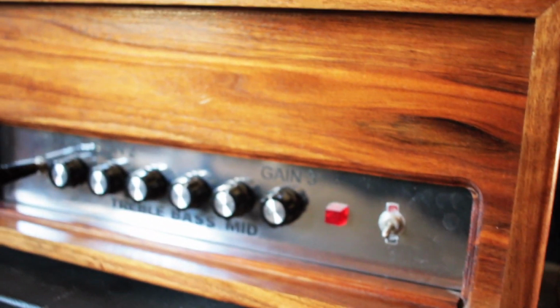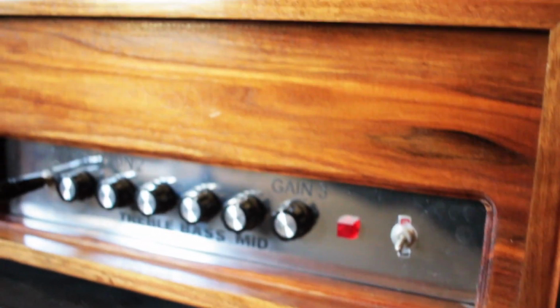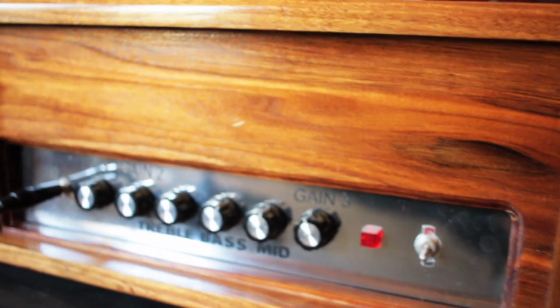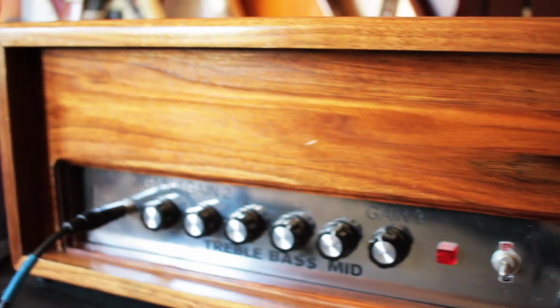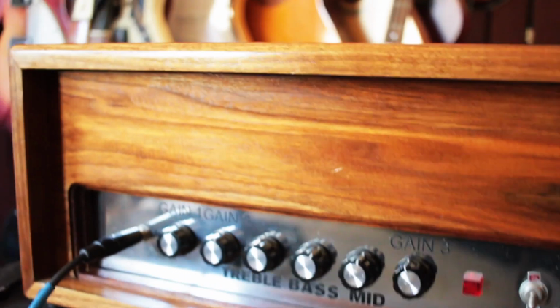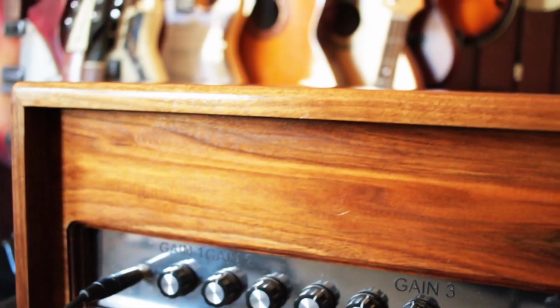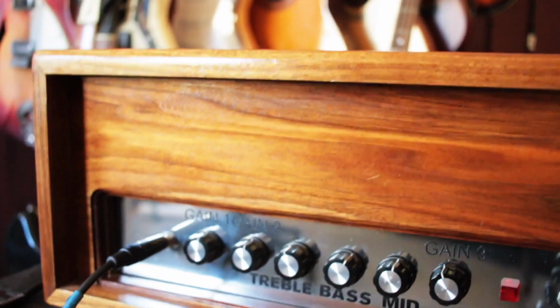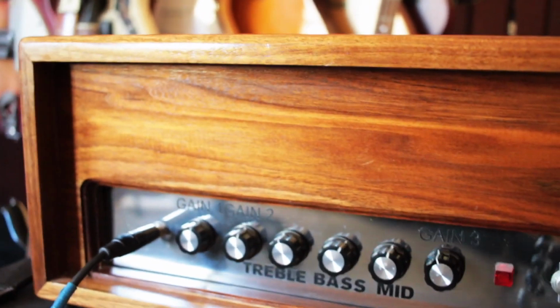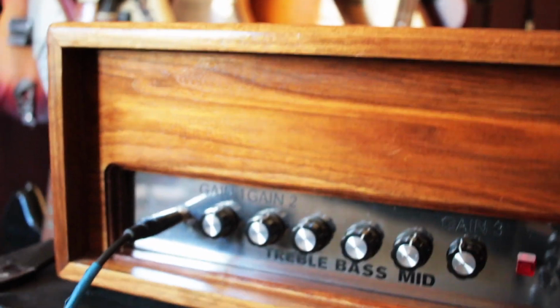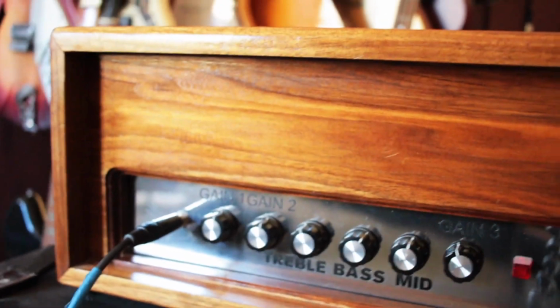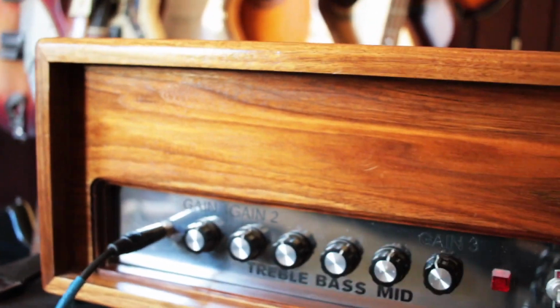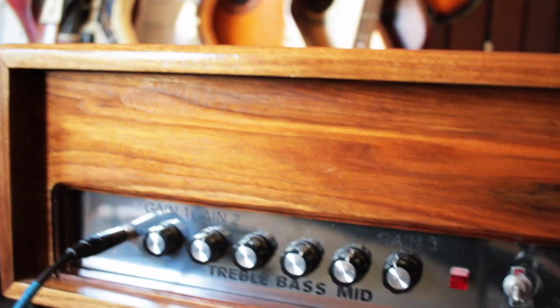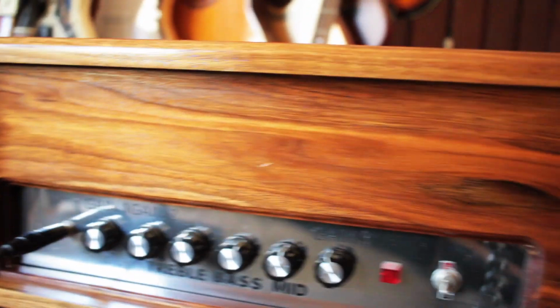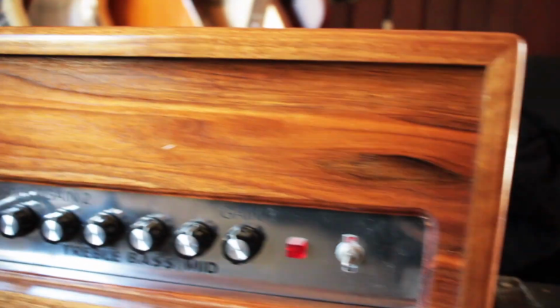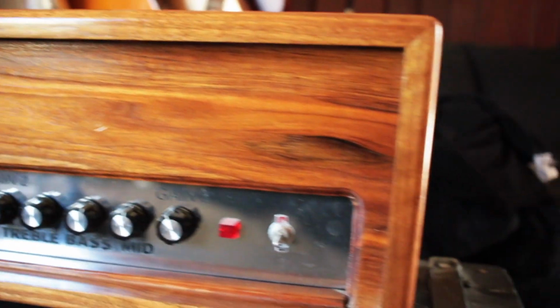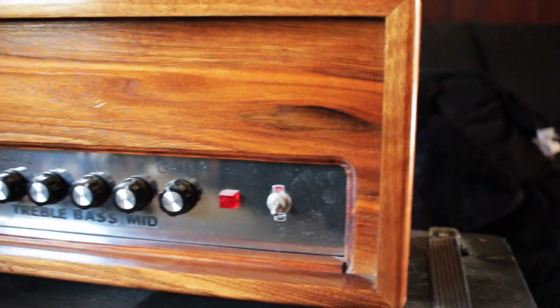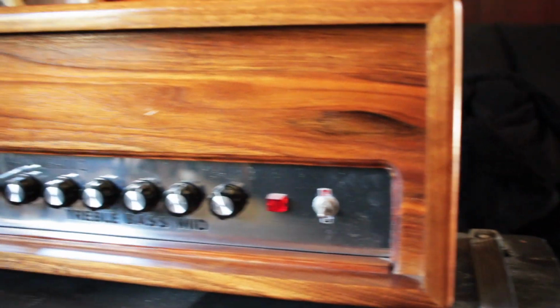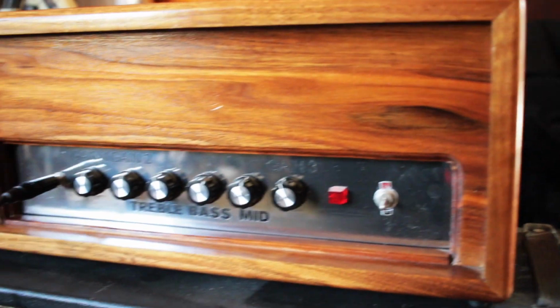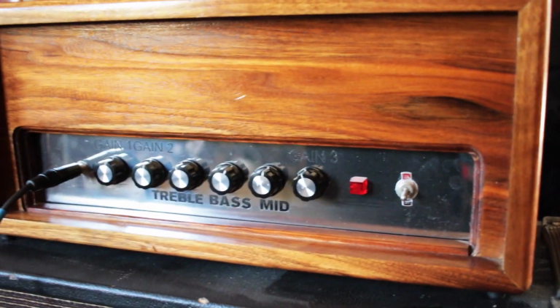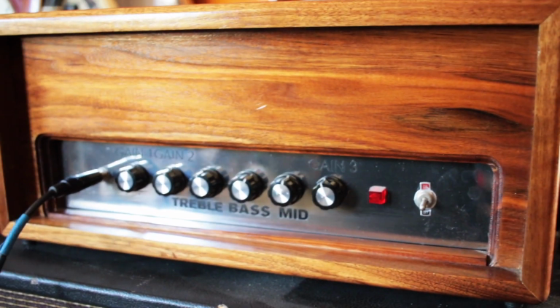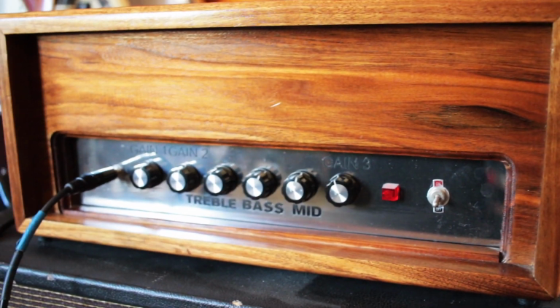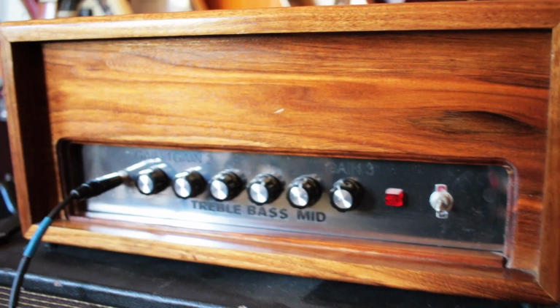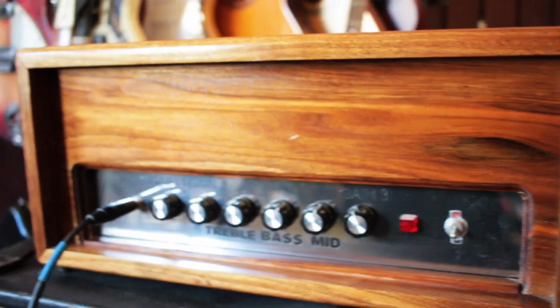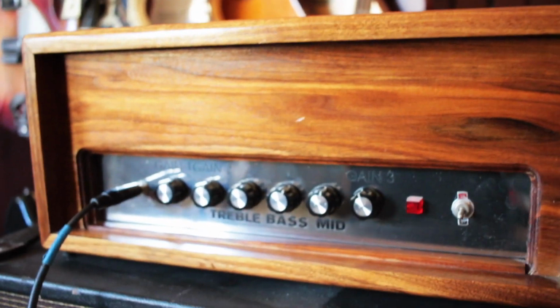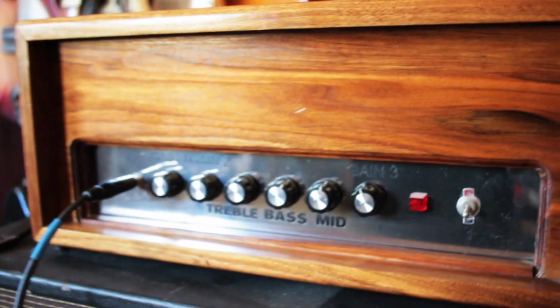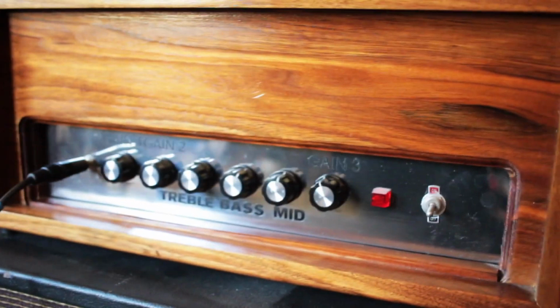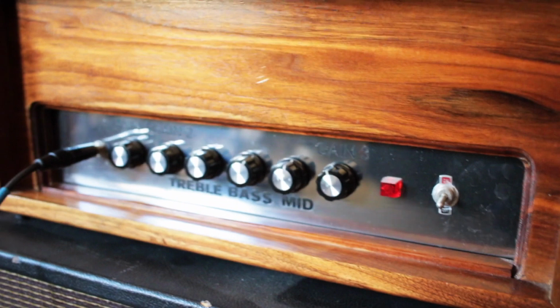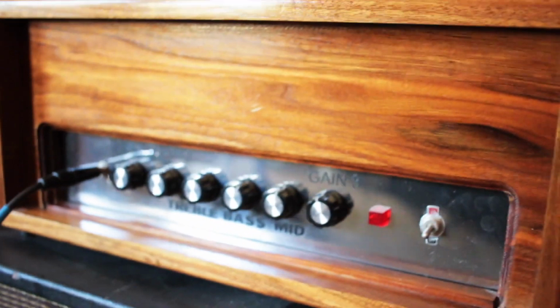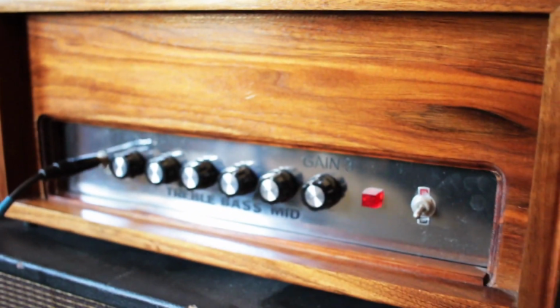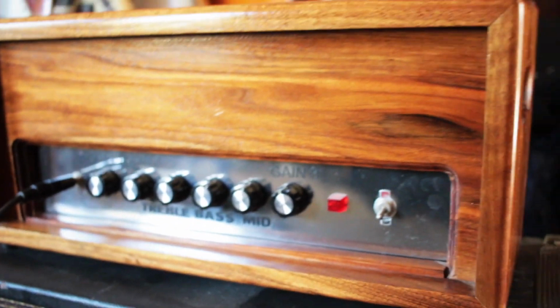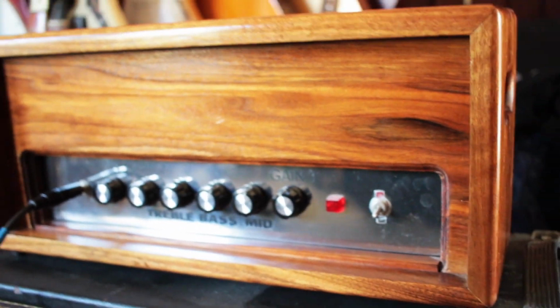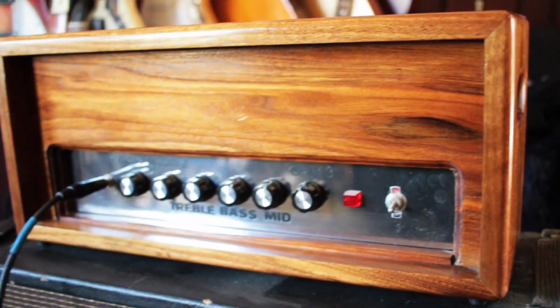It's cathode biased, so it's a little bit tricky, but I've never had any problem with any tubes overheating or anything.